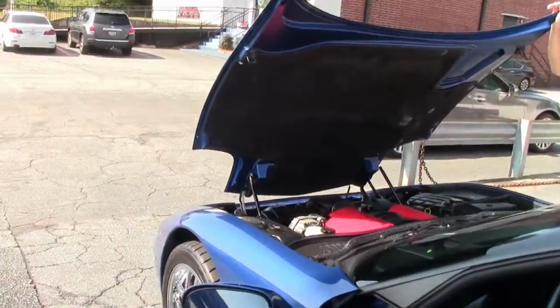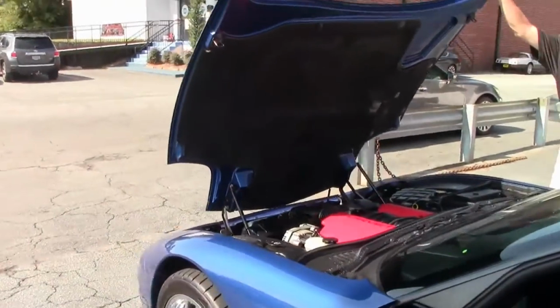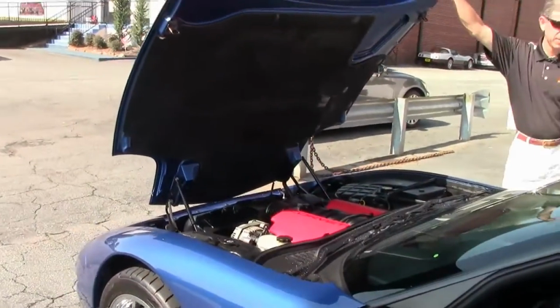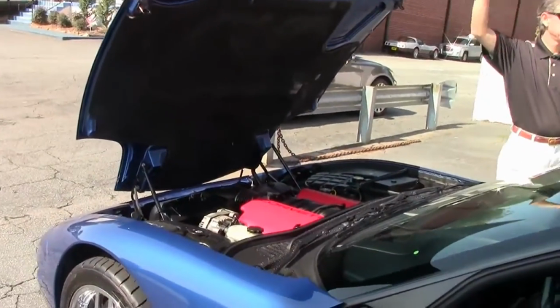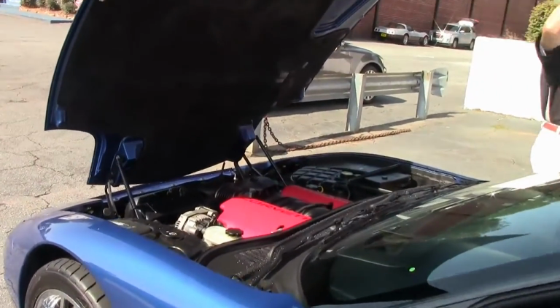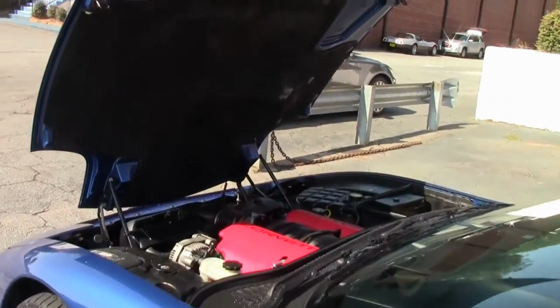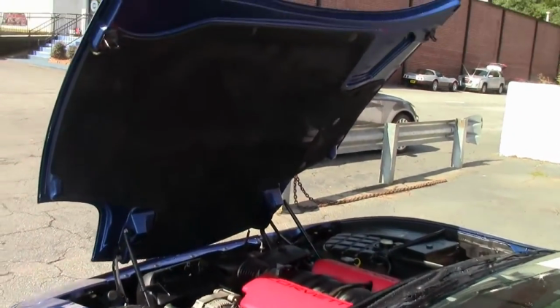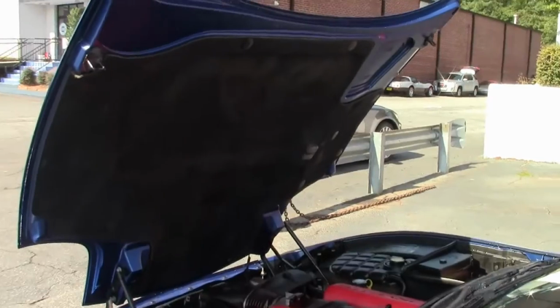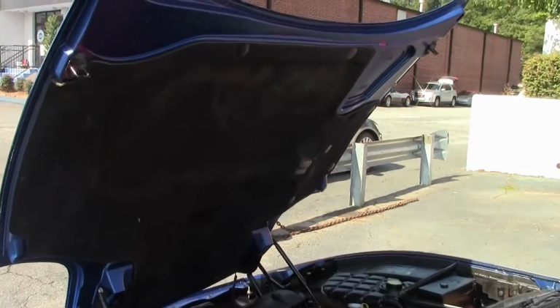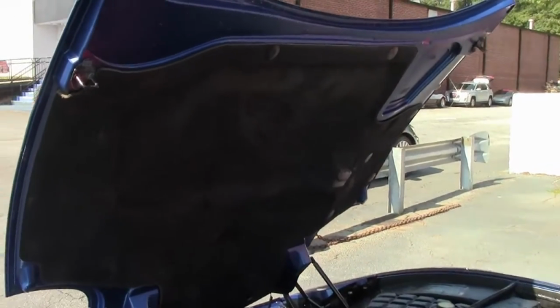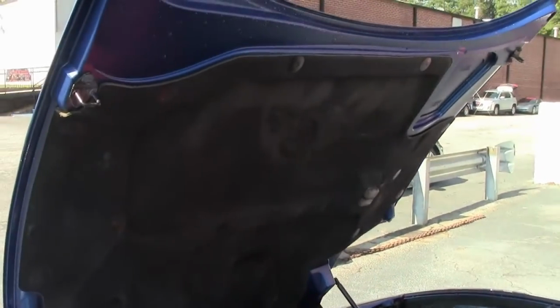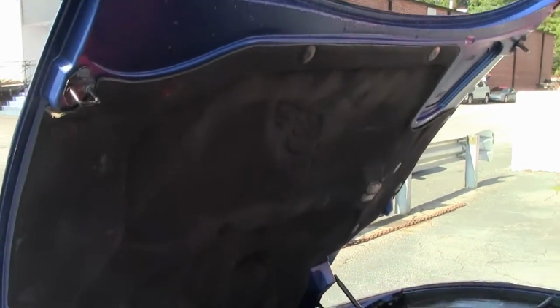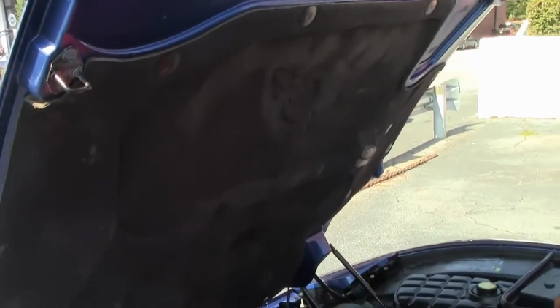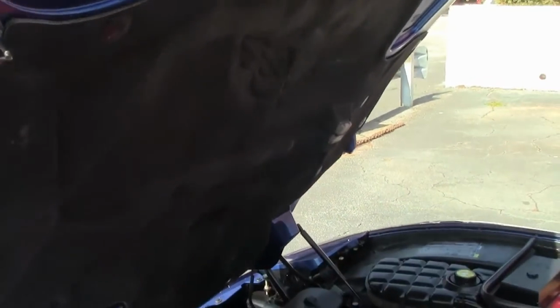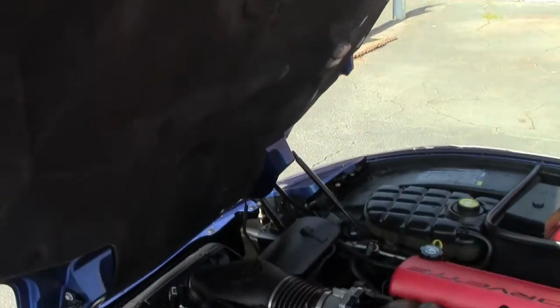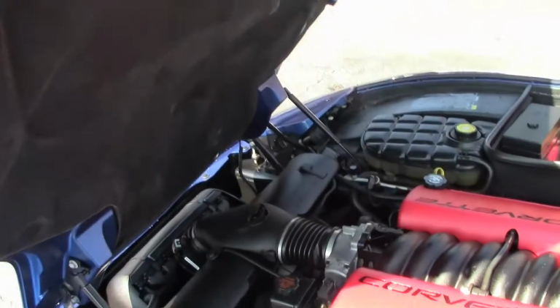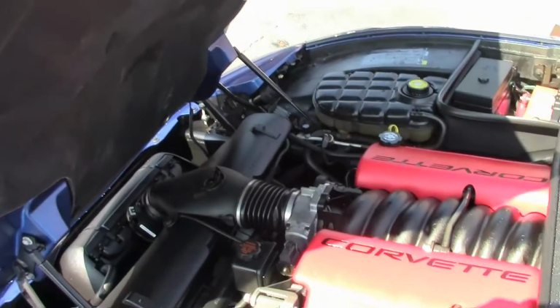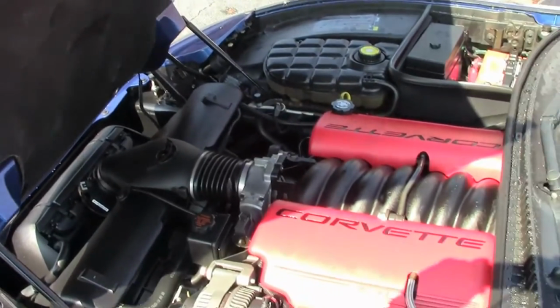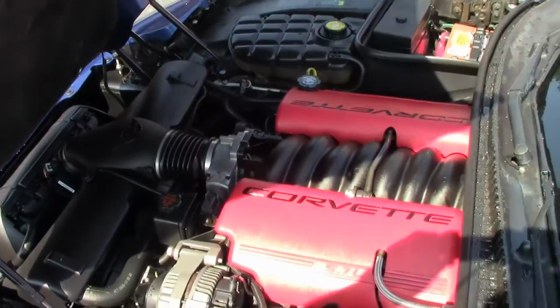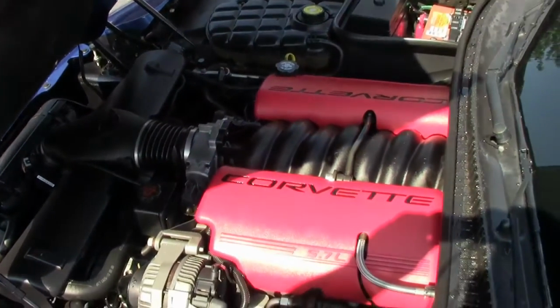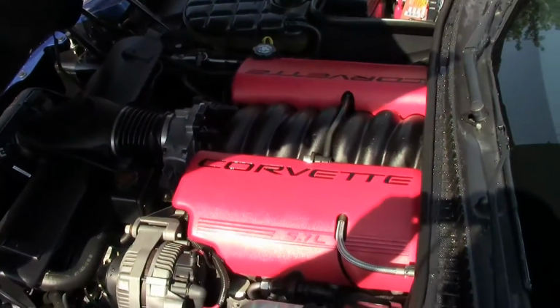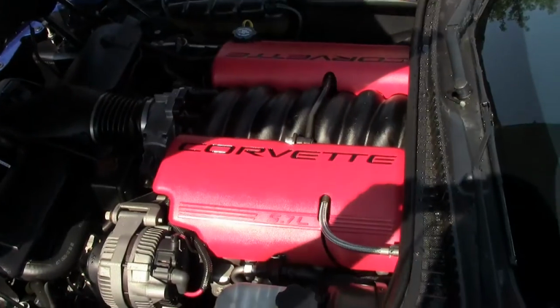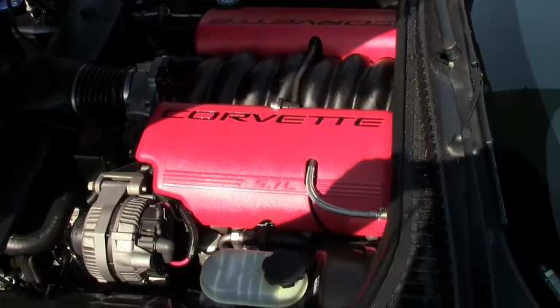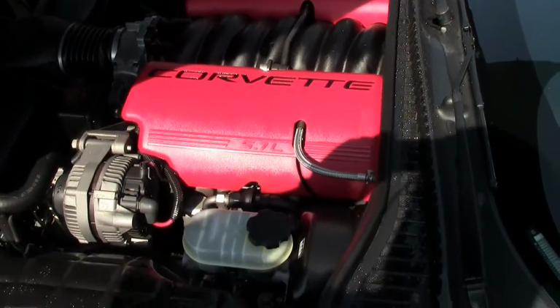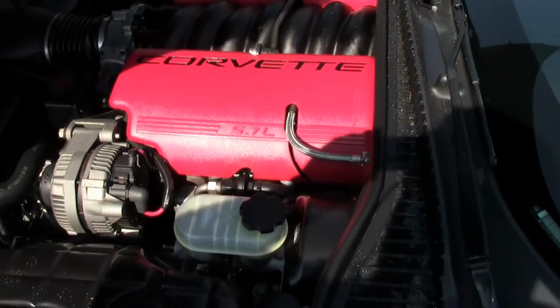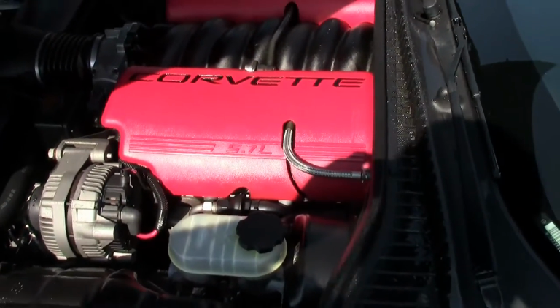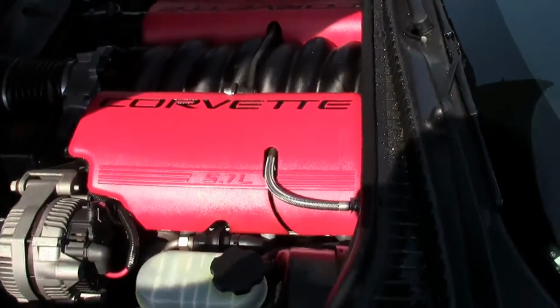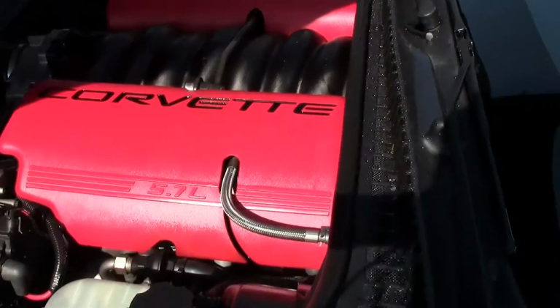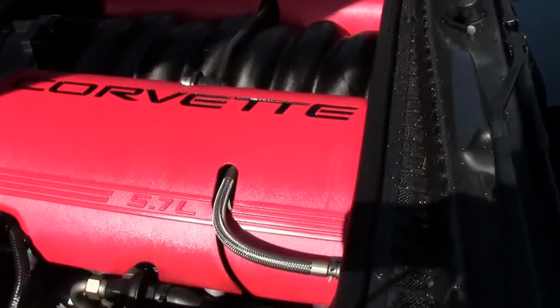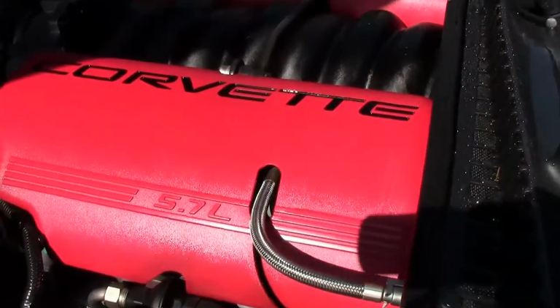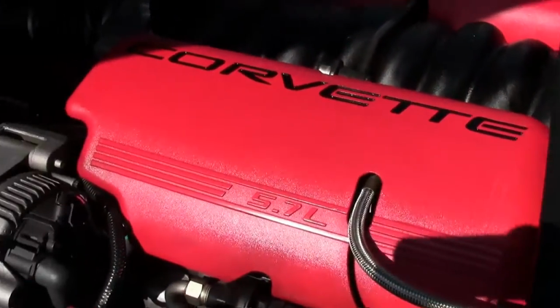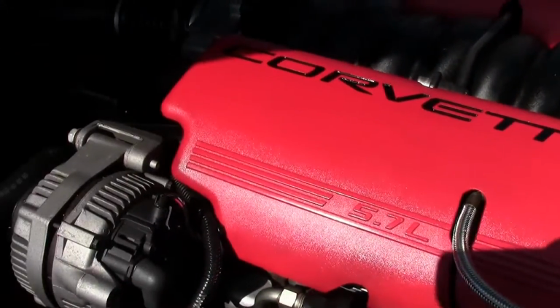Check out this LS6 engine — 405 horsepower LS6. Very powerful car, great on gas mileage, 5.7 liter.